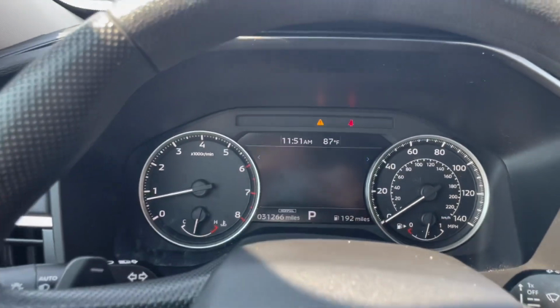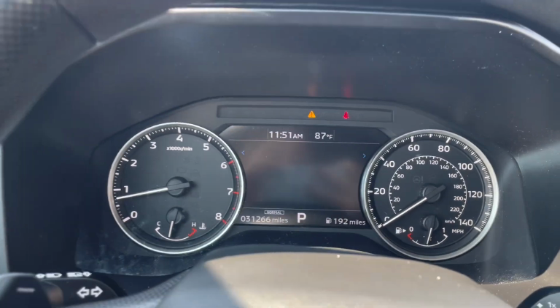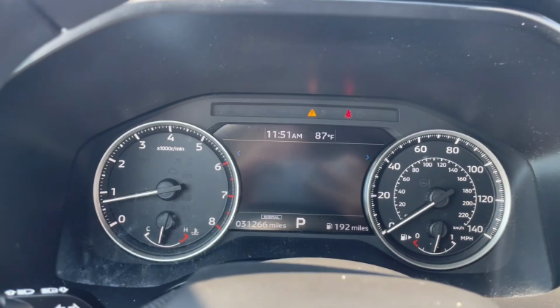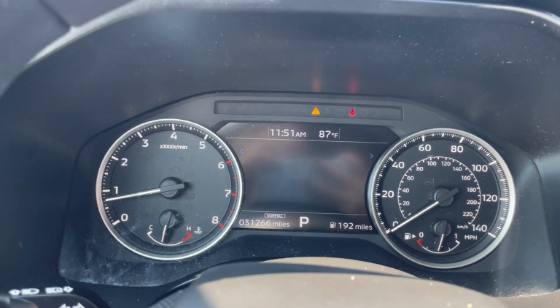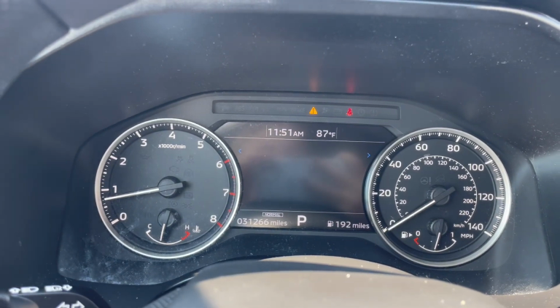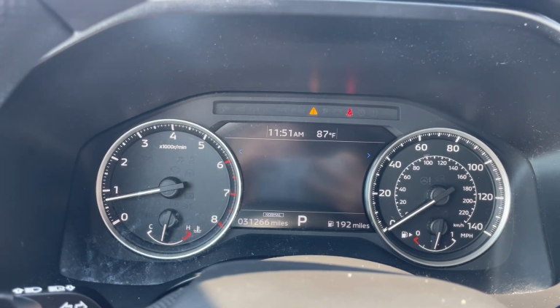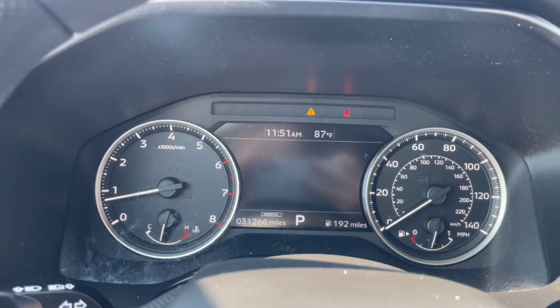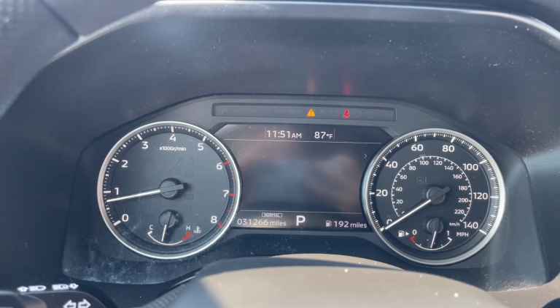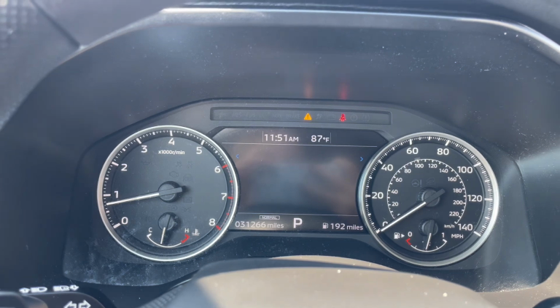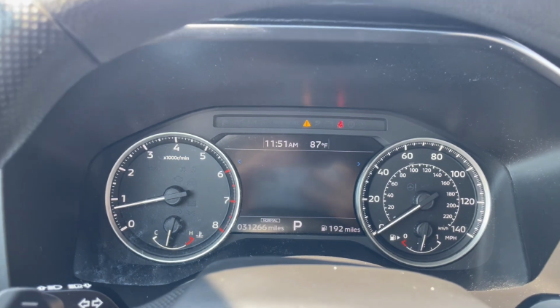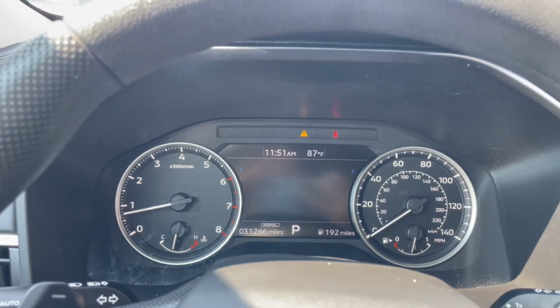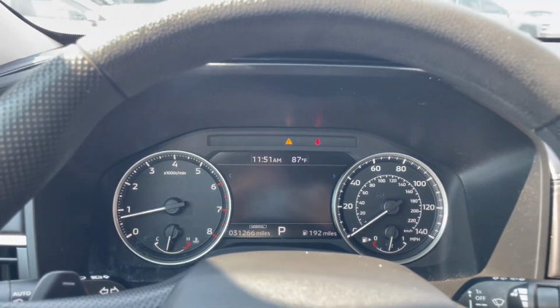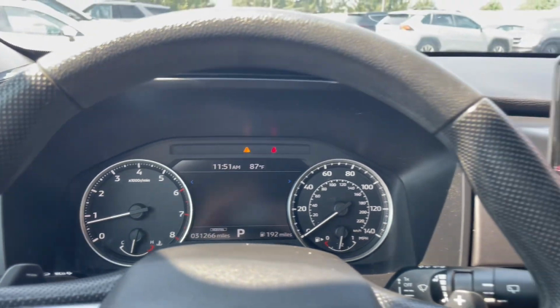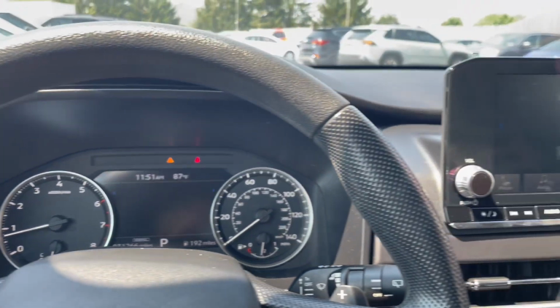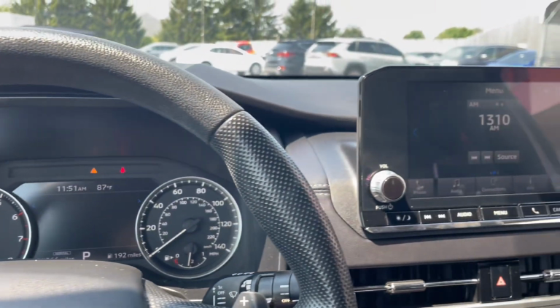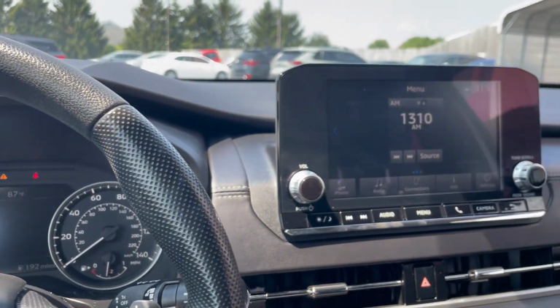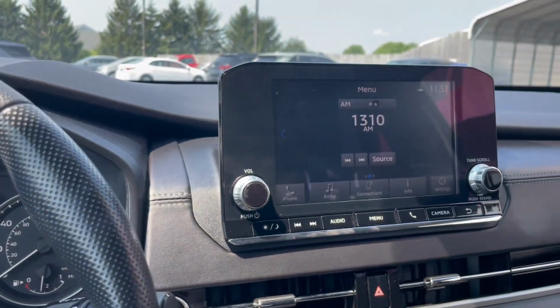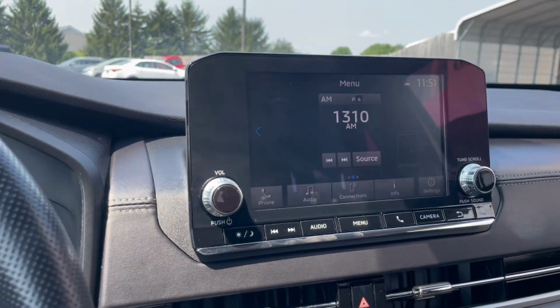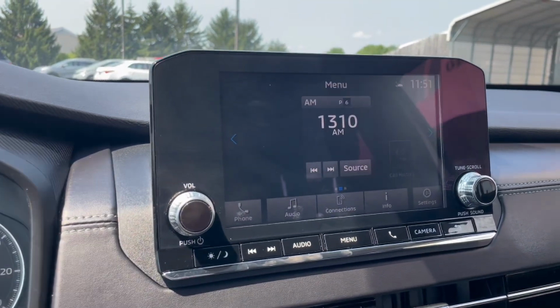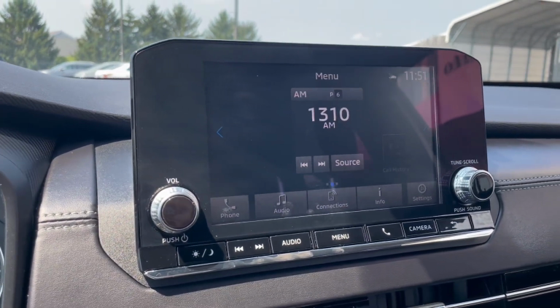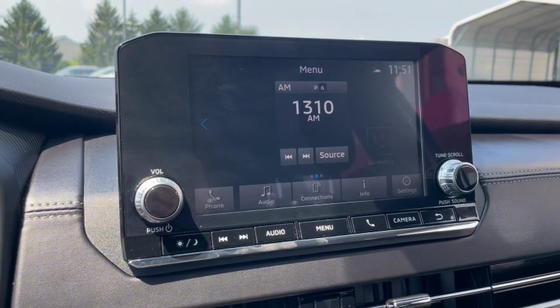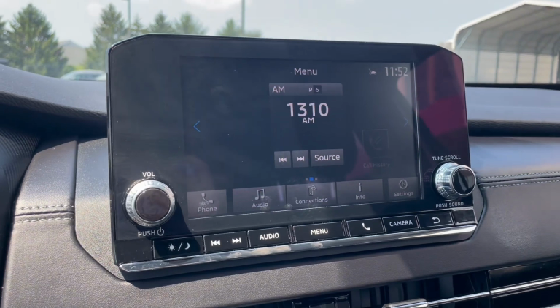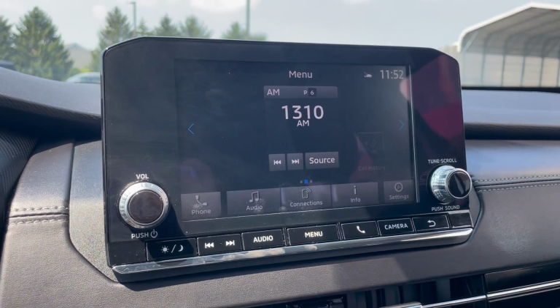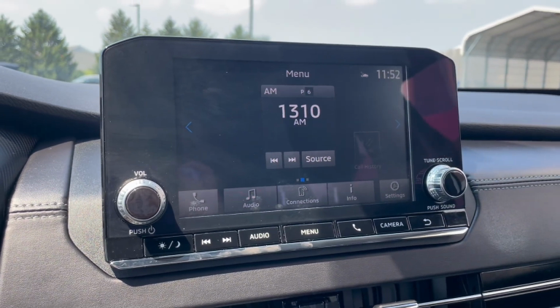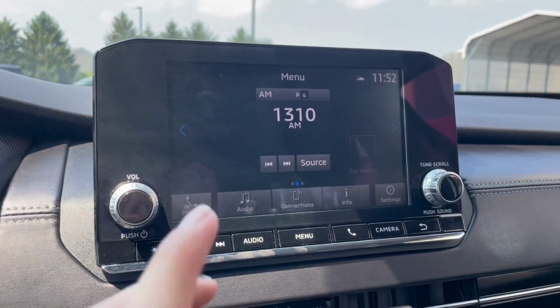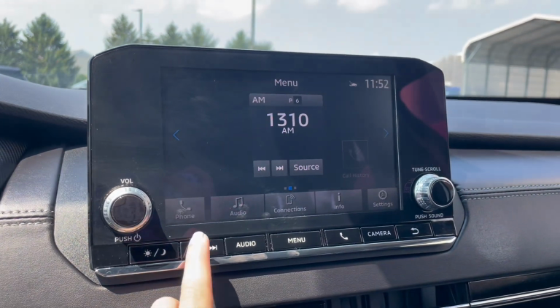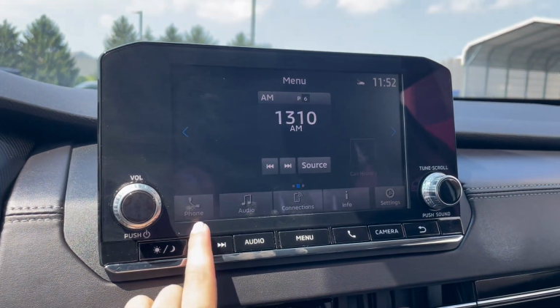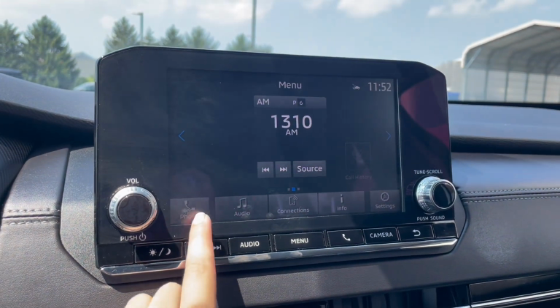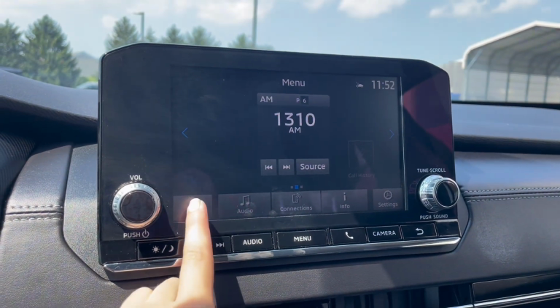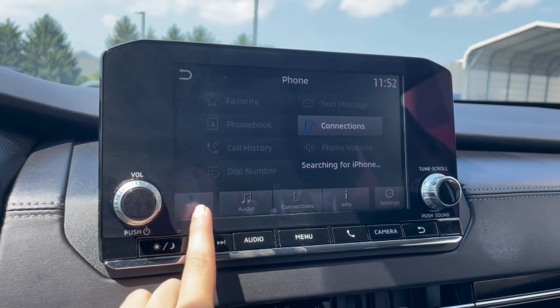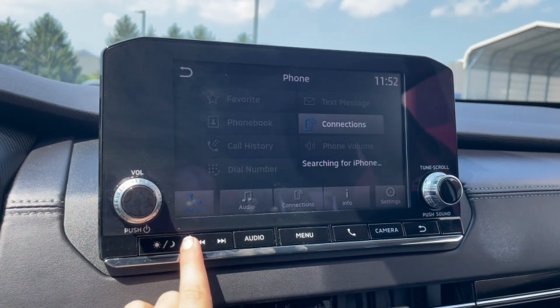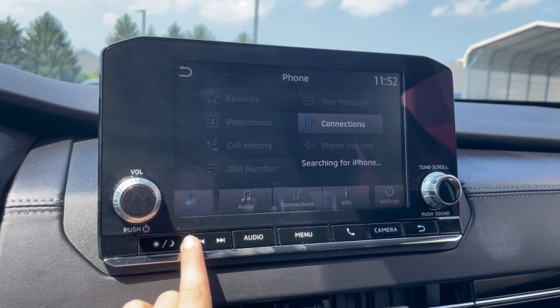Up on the instrument panel you'll see that there's about 31,000 miles. Over on the screen here is your stereo, which has phone and Bluetooth connections along with FM, AM radio, and Sirius XM.